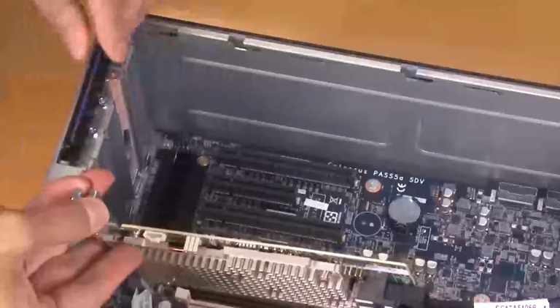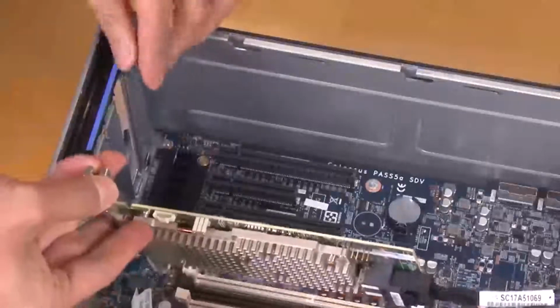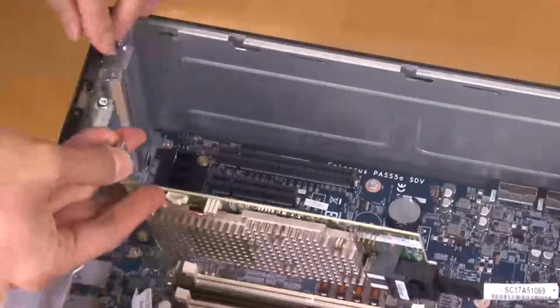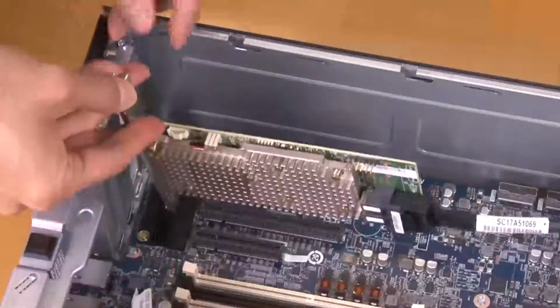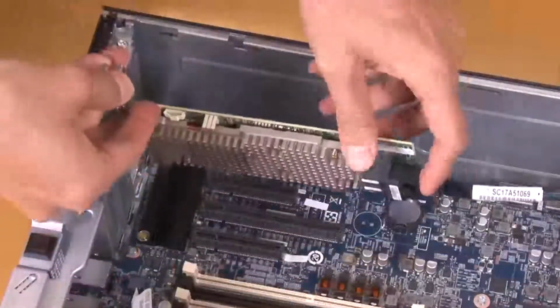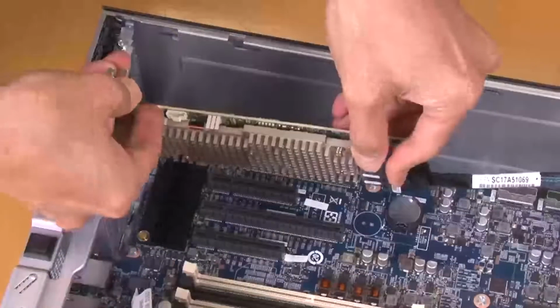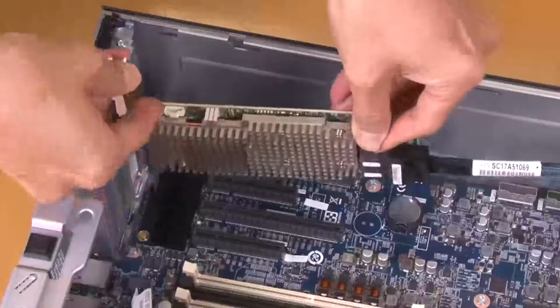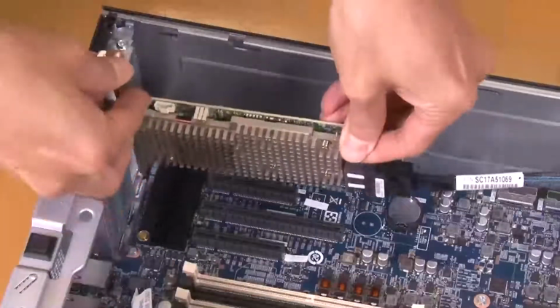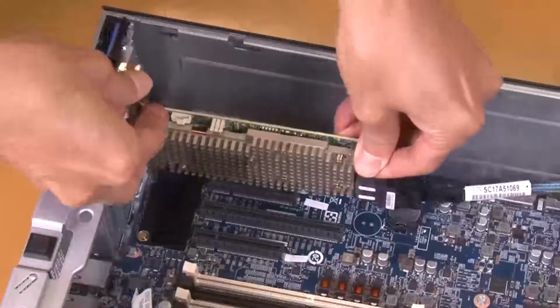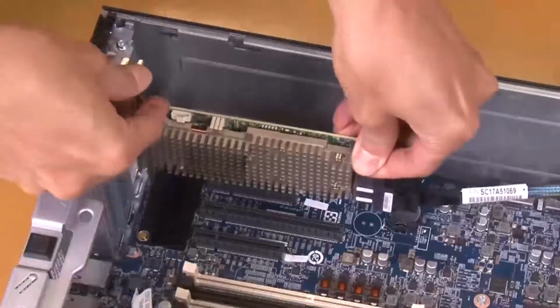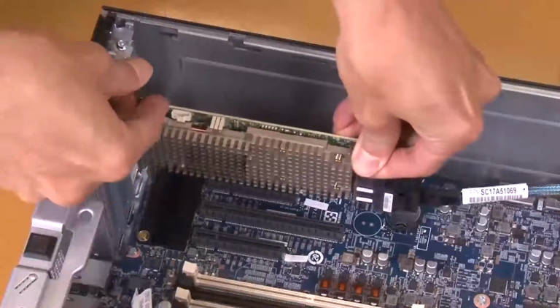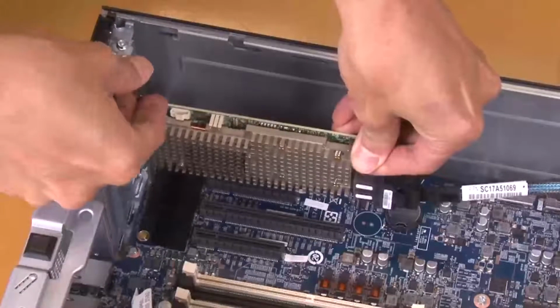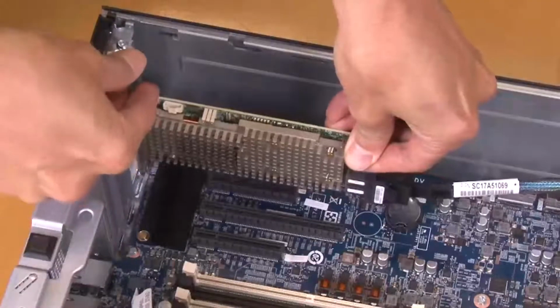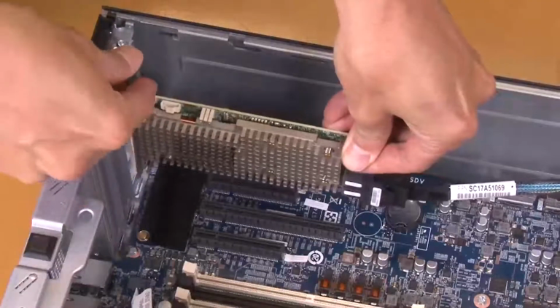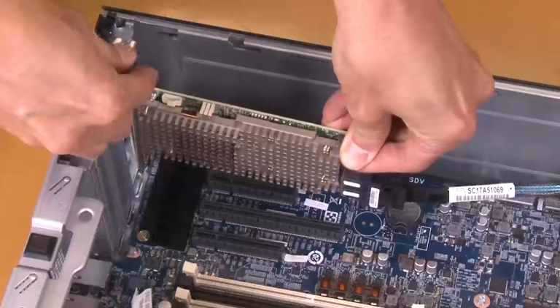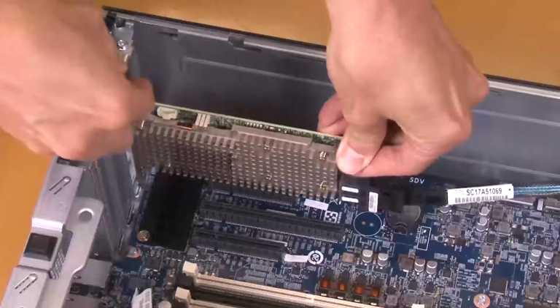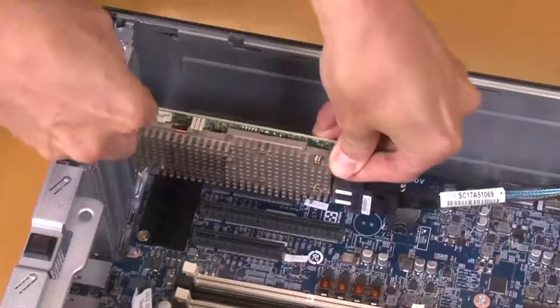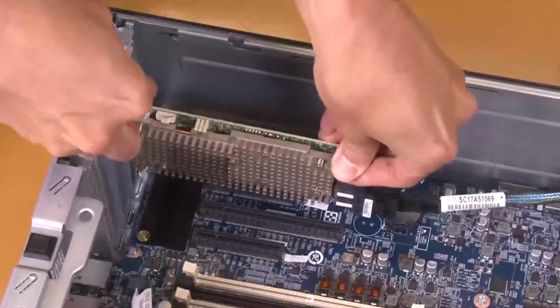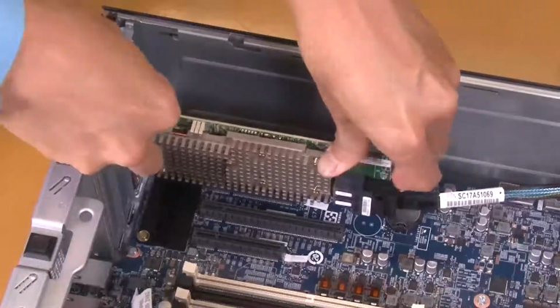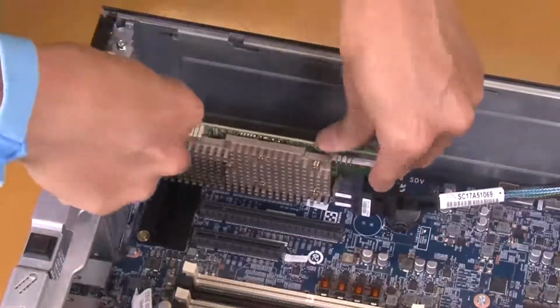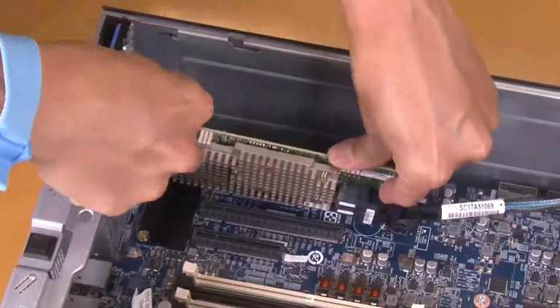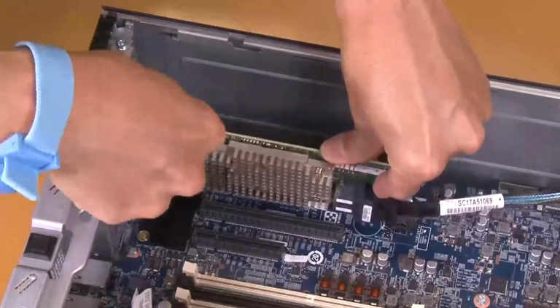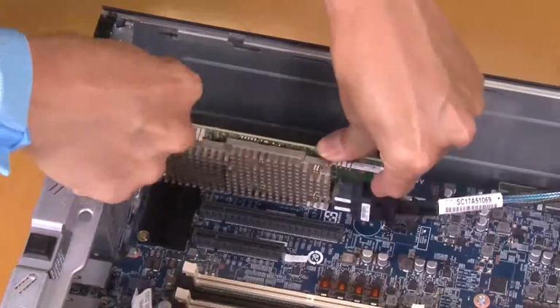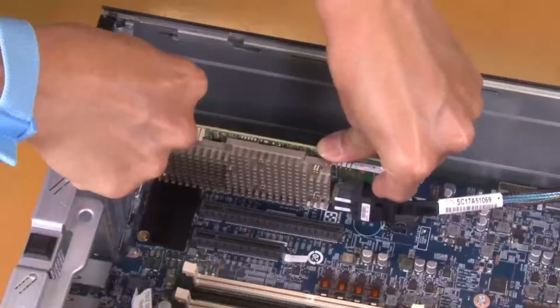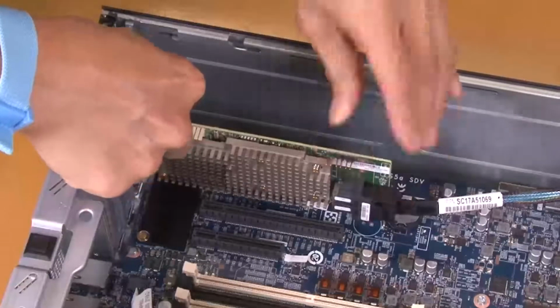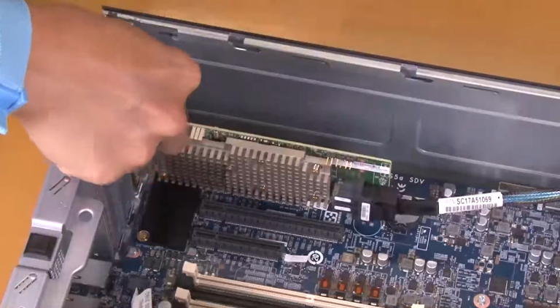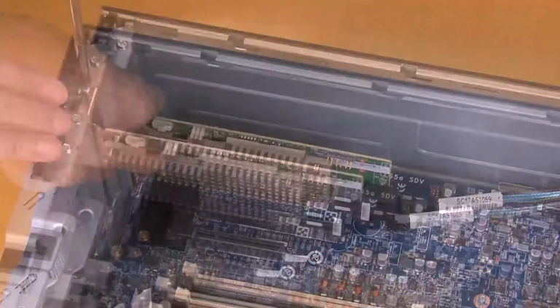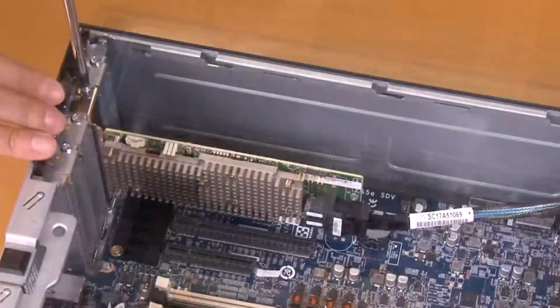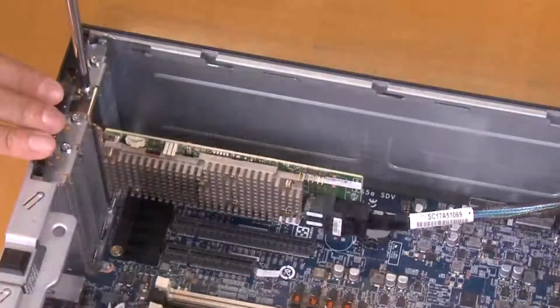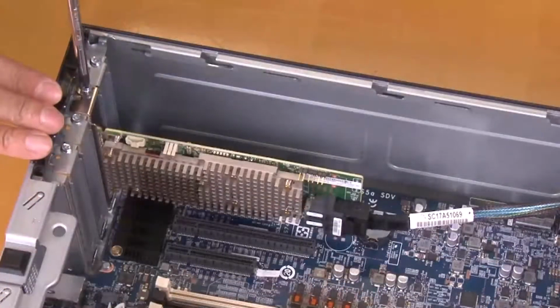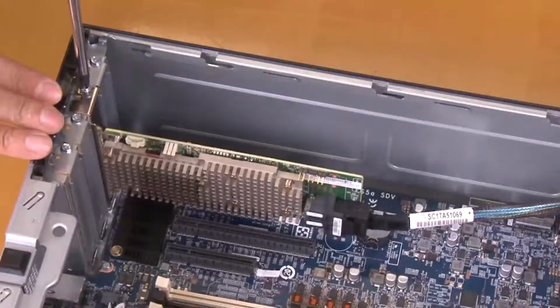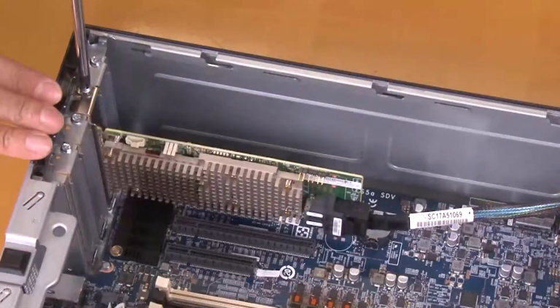Make sure the PCIe adapter retainer is in the open position. Gently press both ends of the PCIe adapter until it is securely seated in the PCIe slot. Close the PCIe adapter retainer.